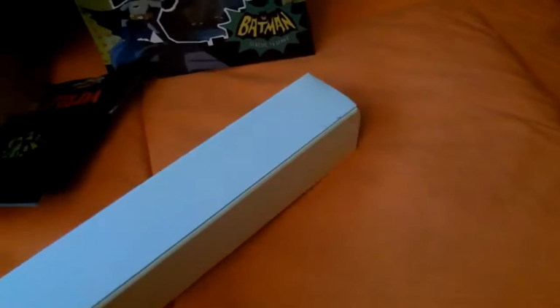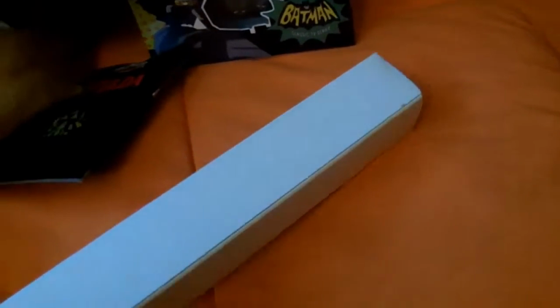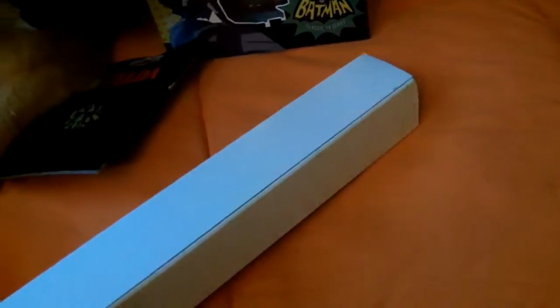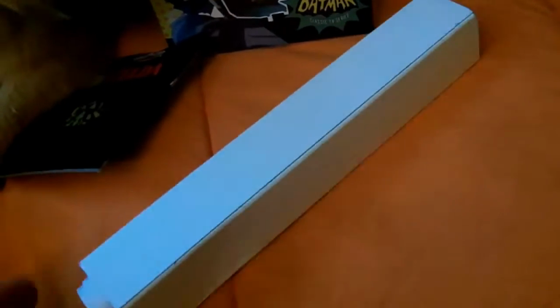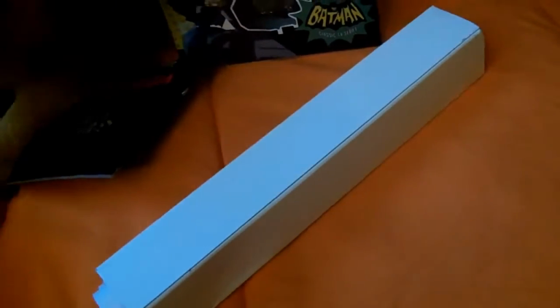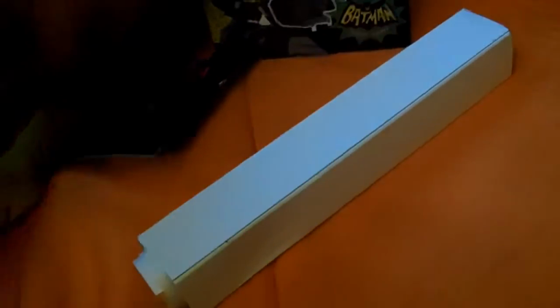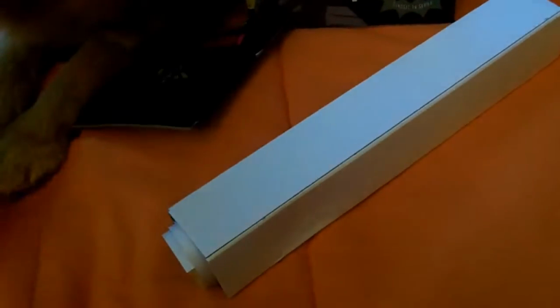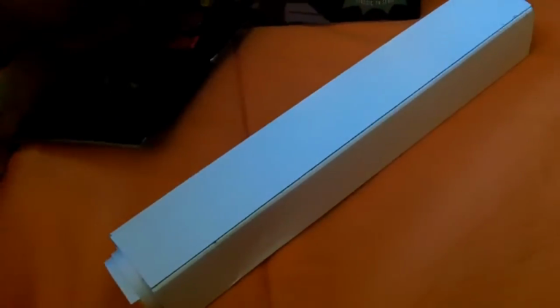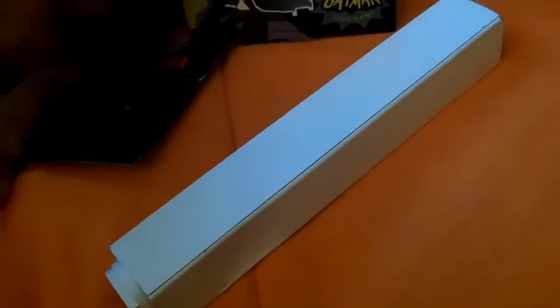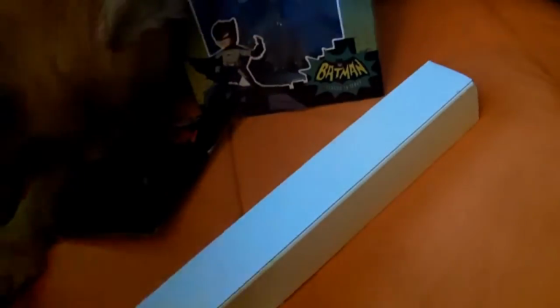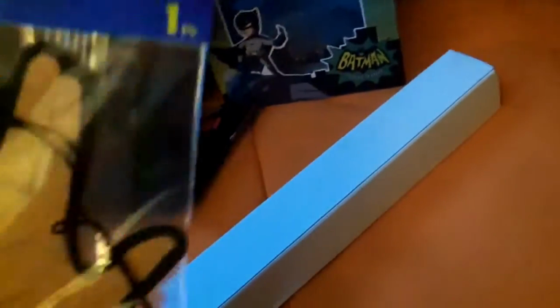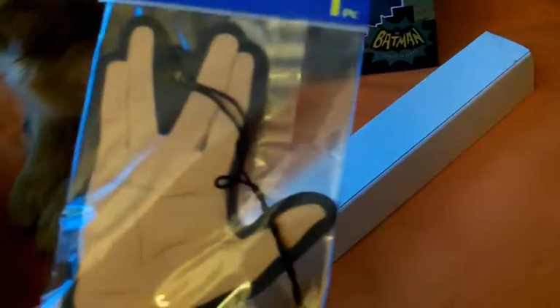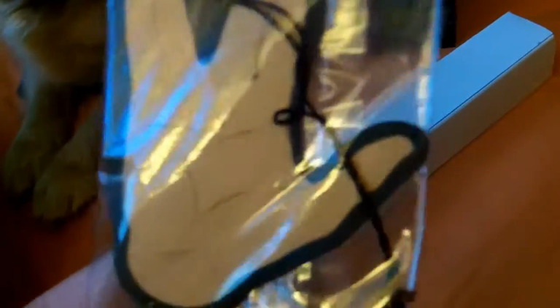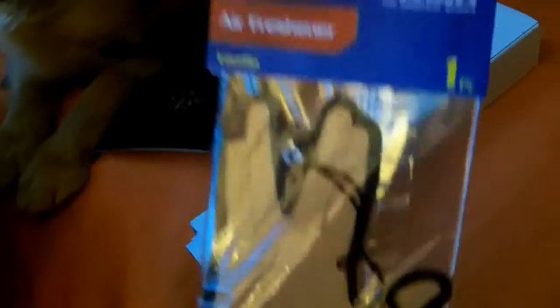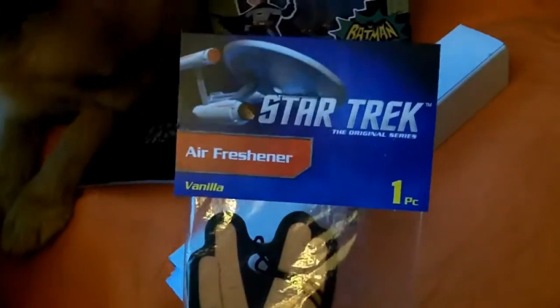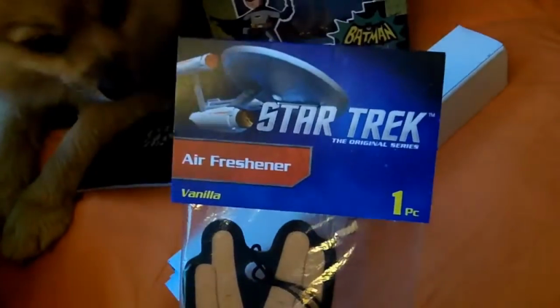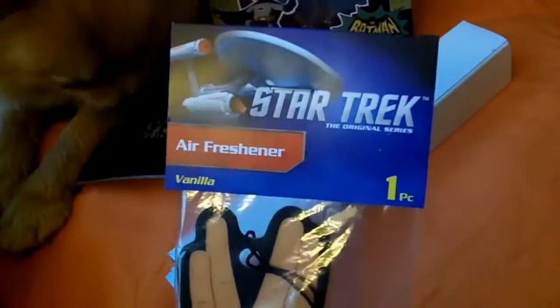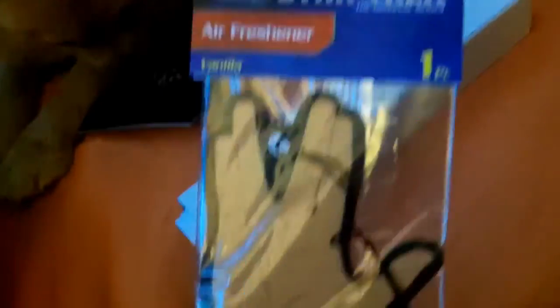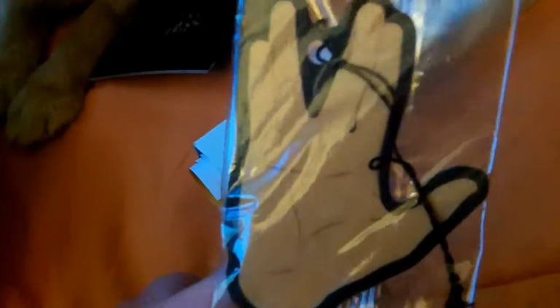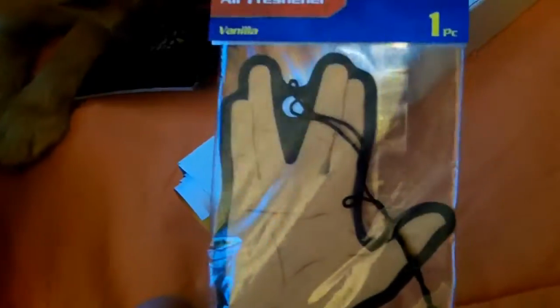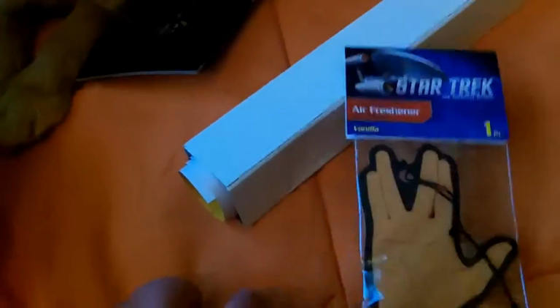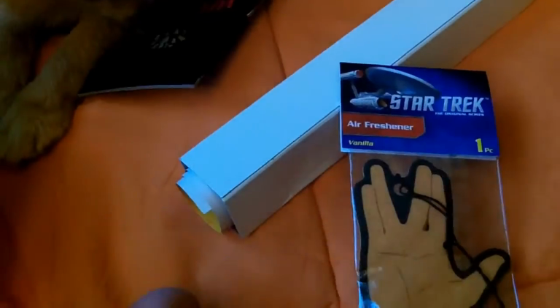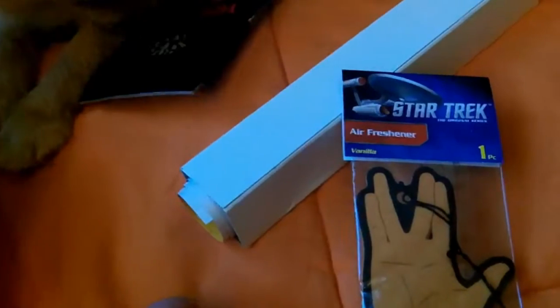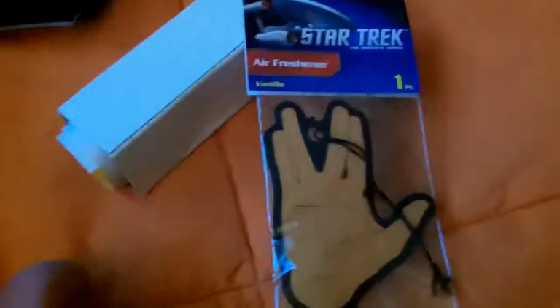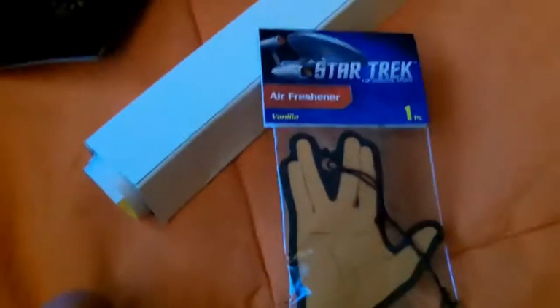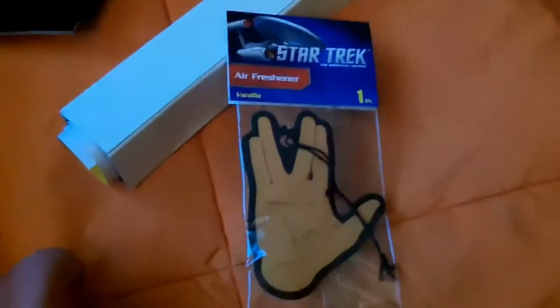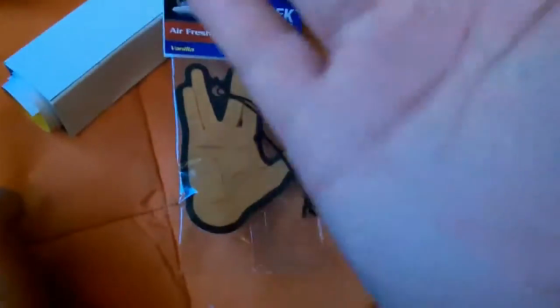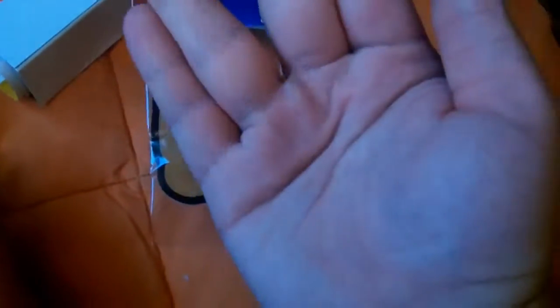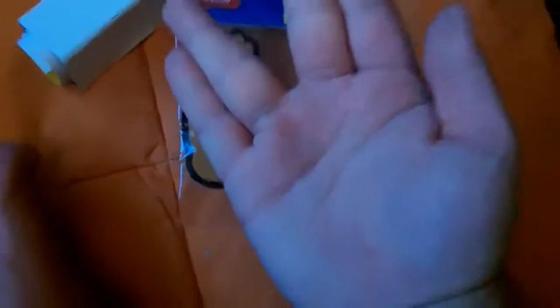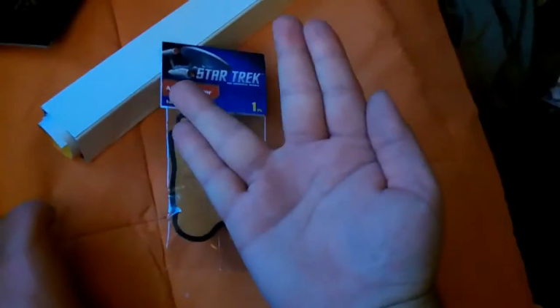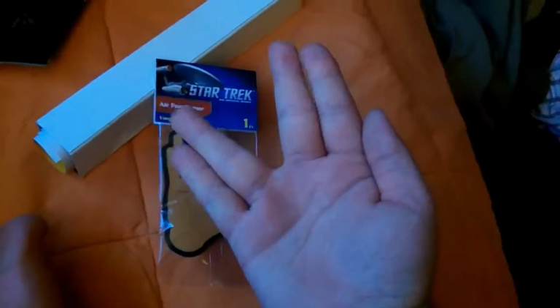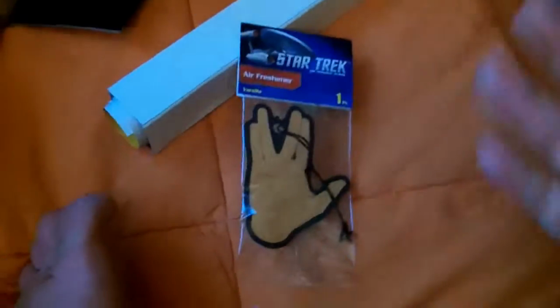We'll do that last poster. We got a Star Trek air freshener — I think that's a Spock symbol. I could do that. Never seen the show, but you know.